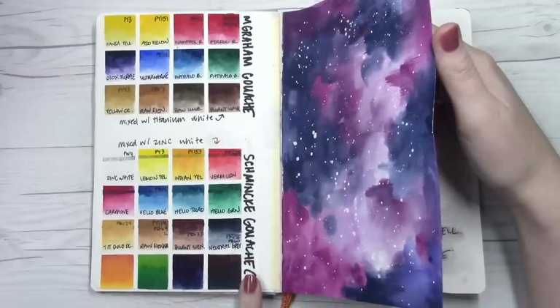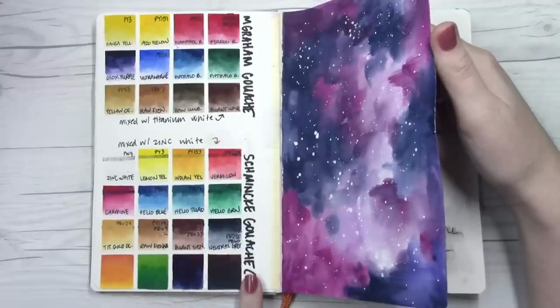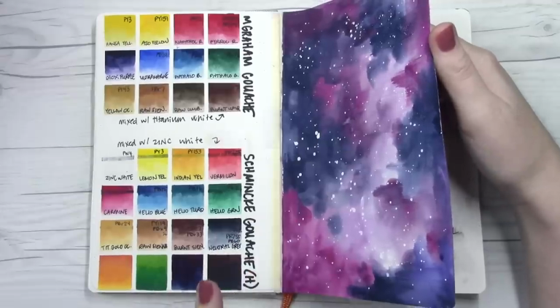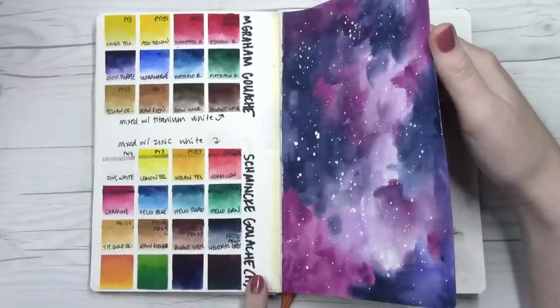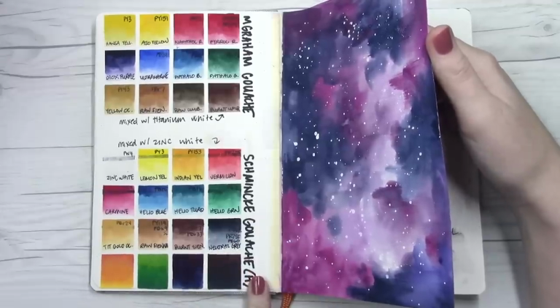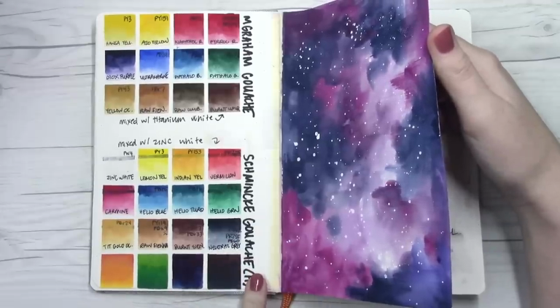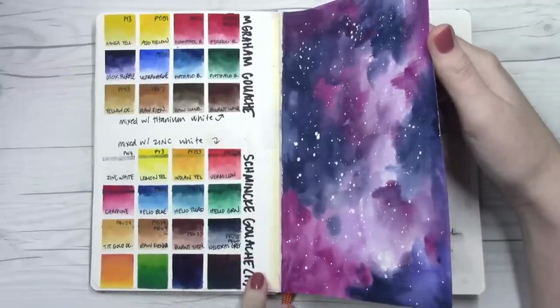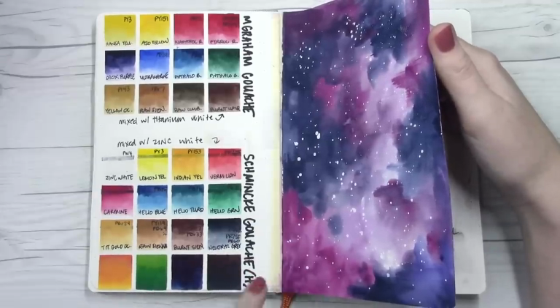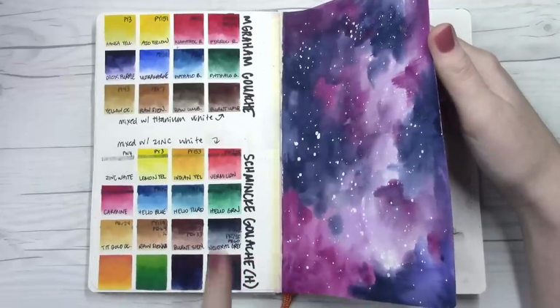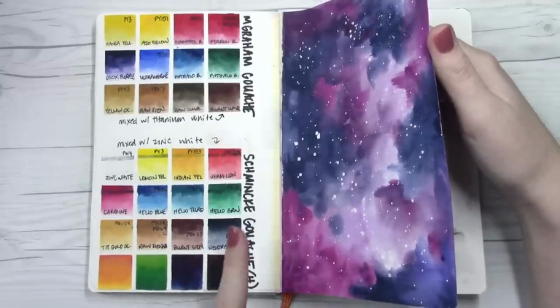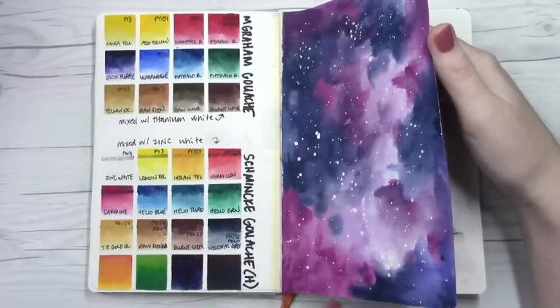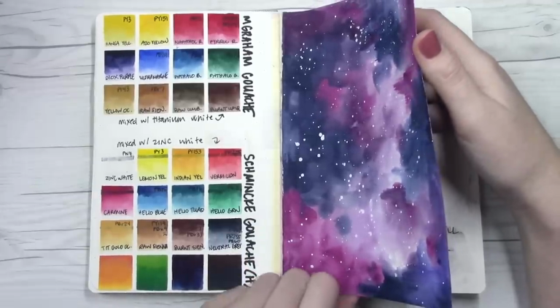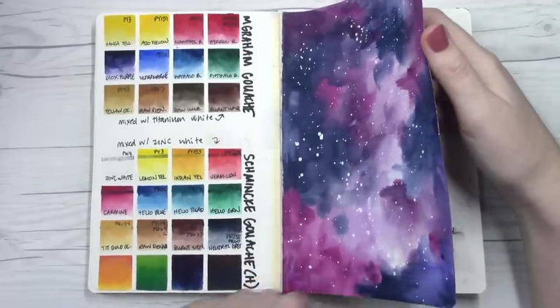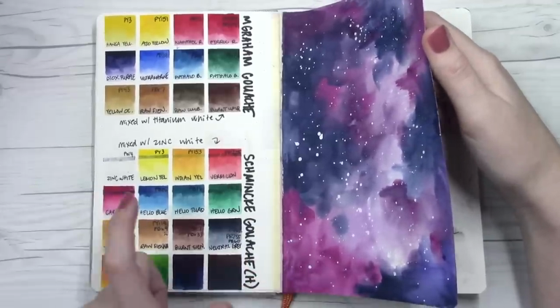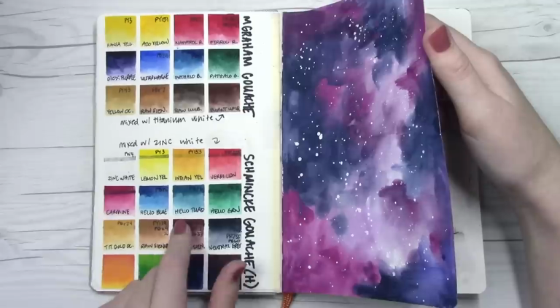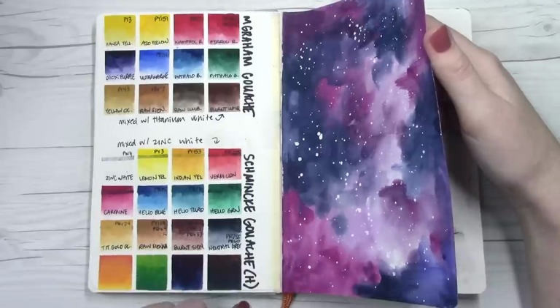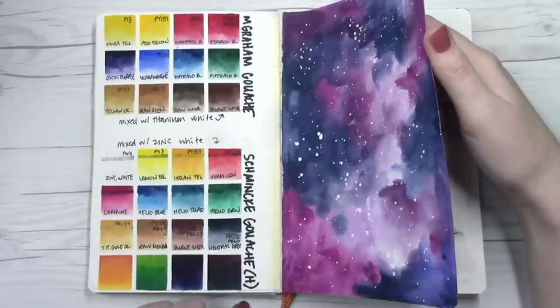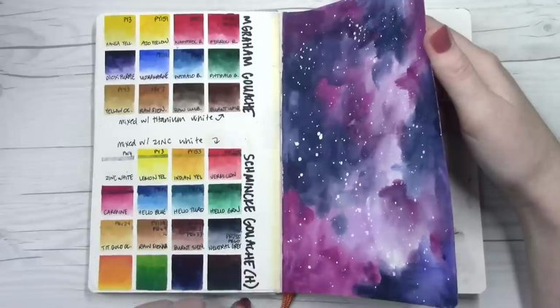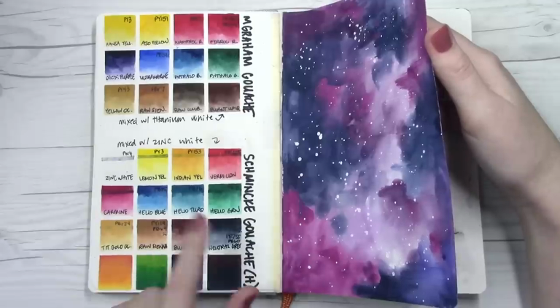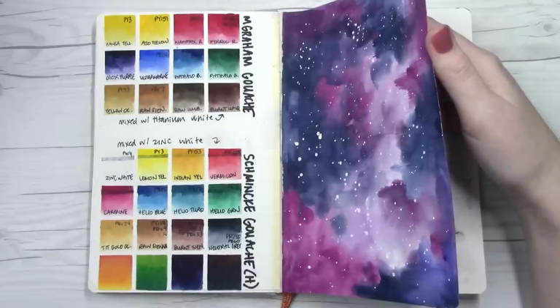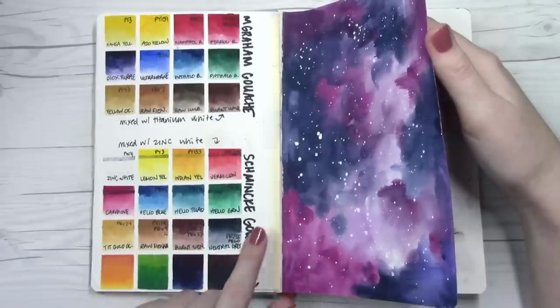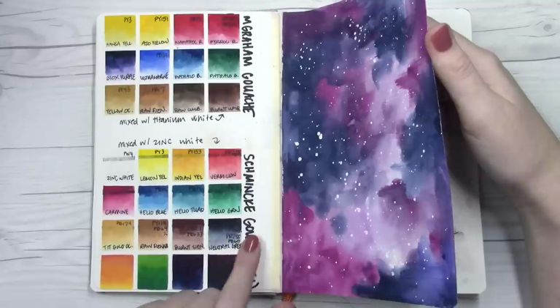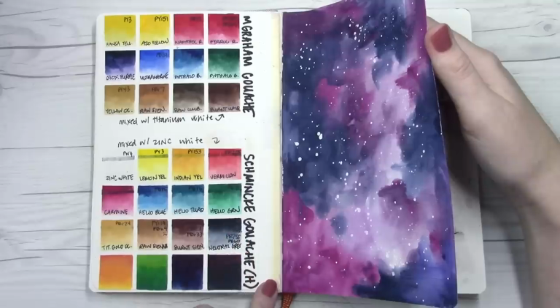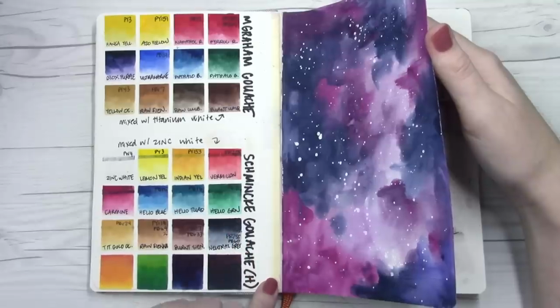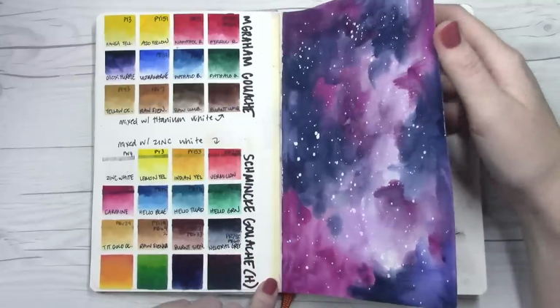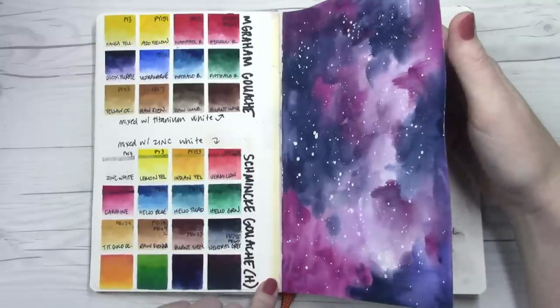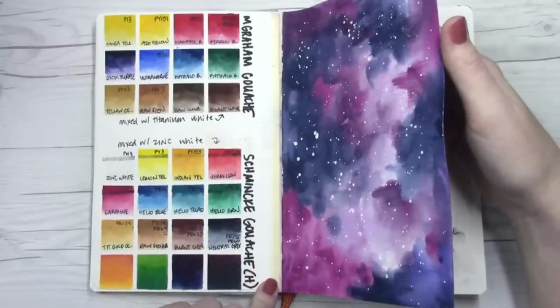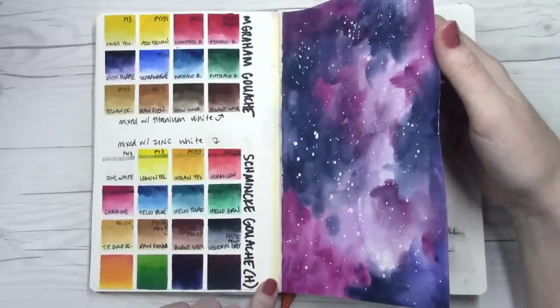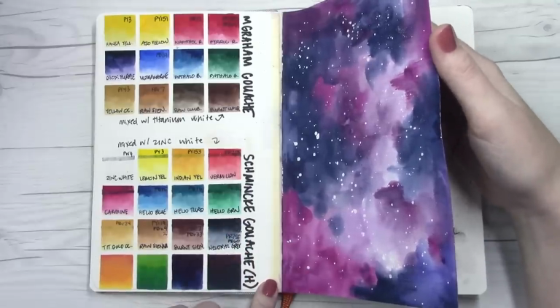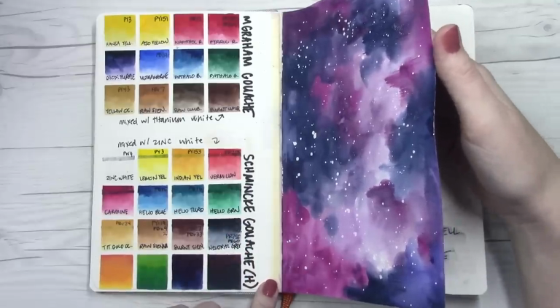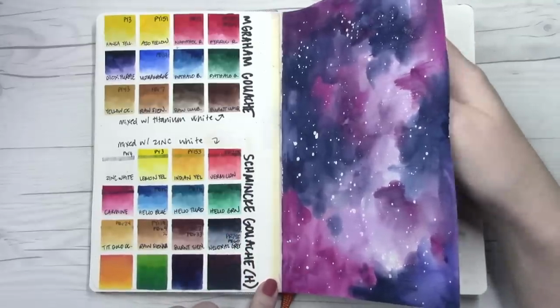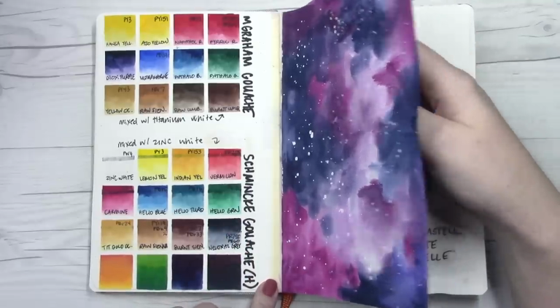These I was able to purchase thanks to your purchases over on Jackson's. They will get a video in a little bit, but I did get to pick up the Schmincke Horadam gouache, which I am super excited about trying out more.